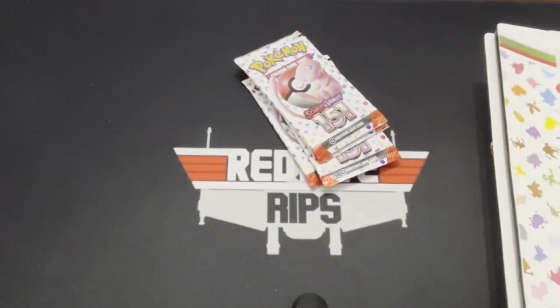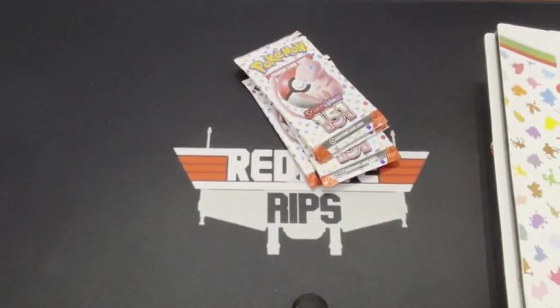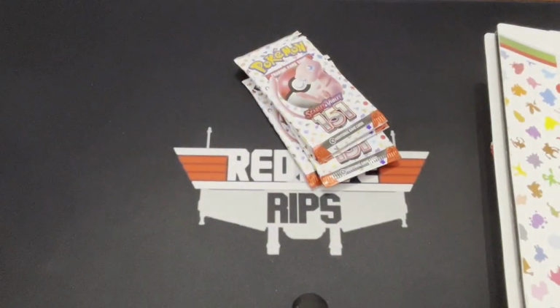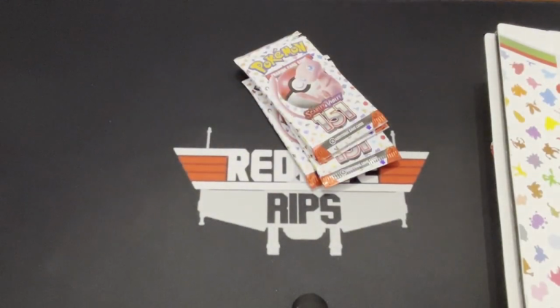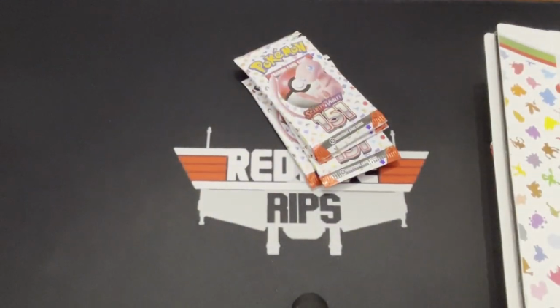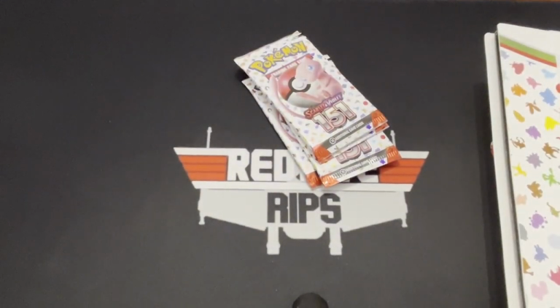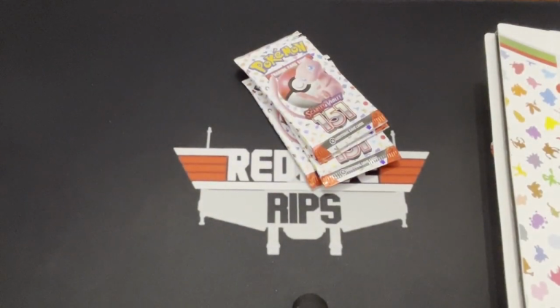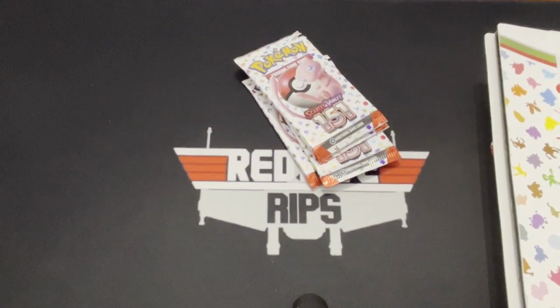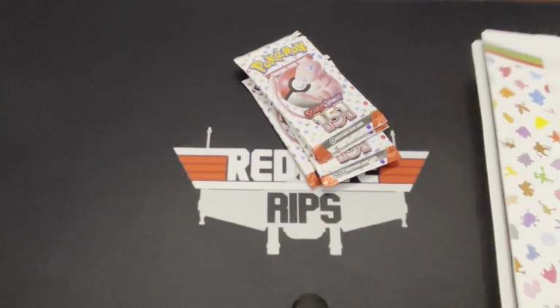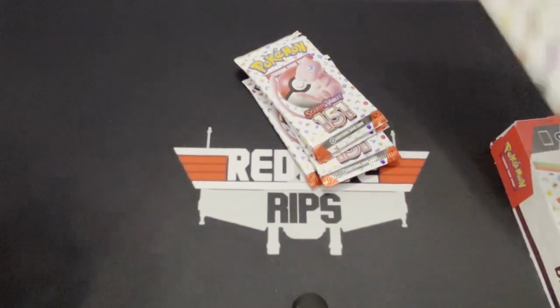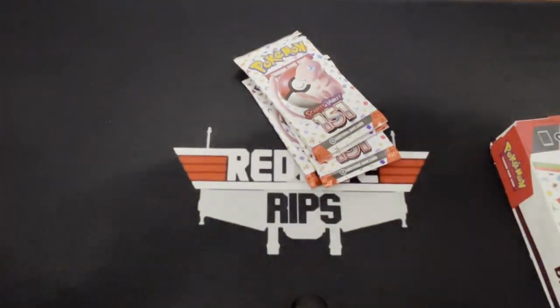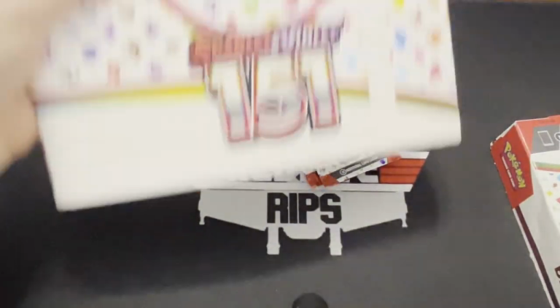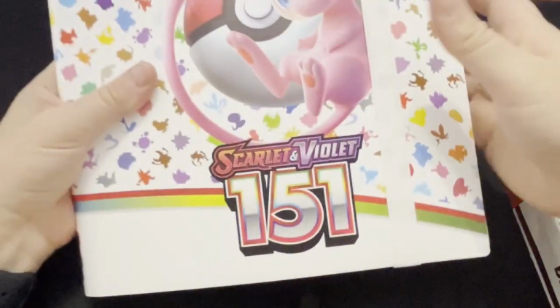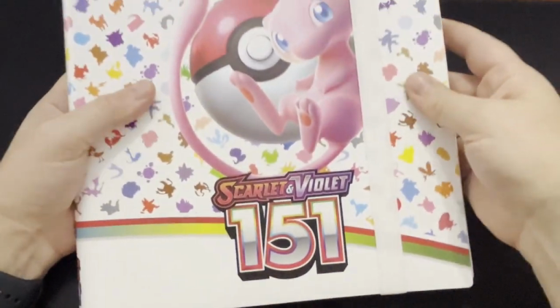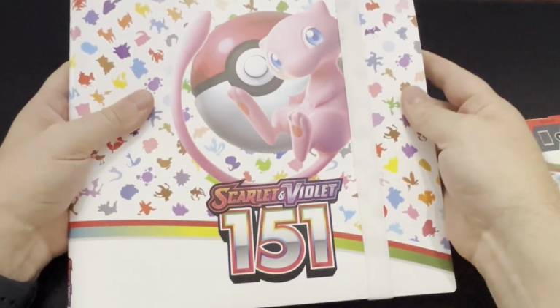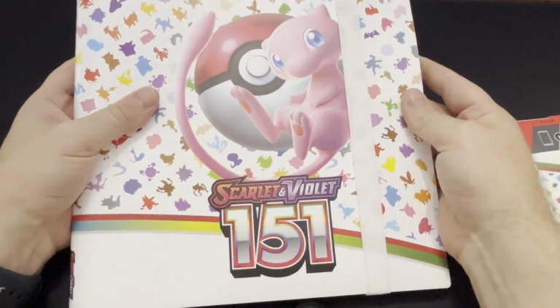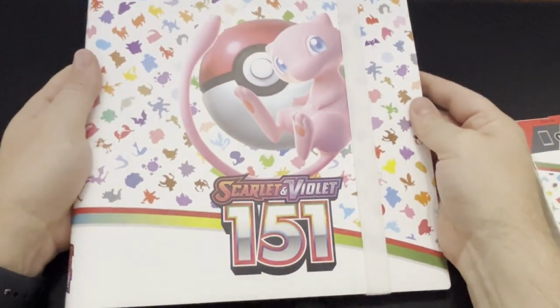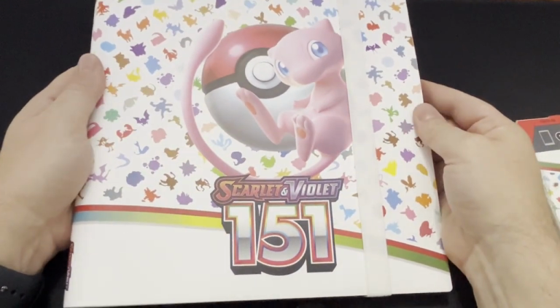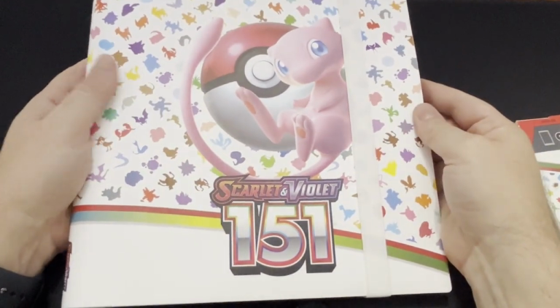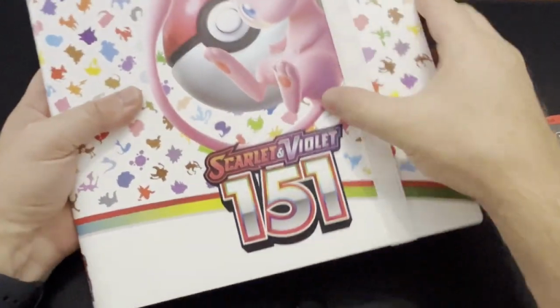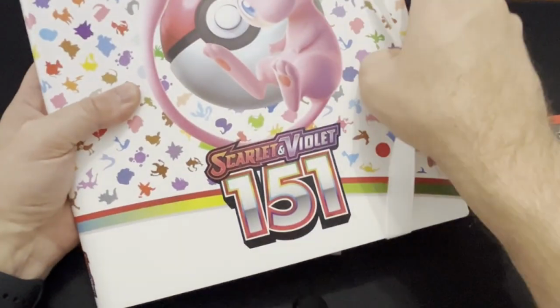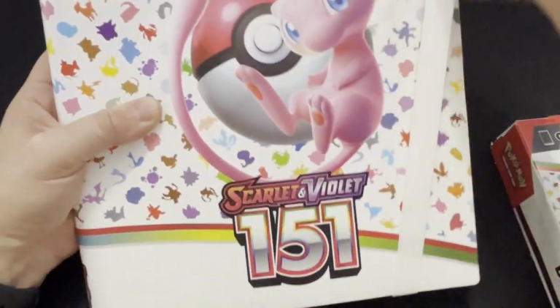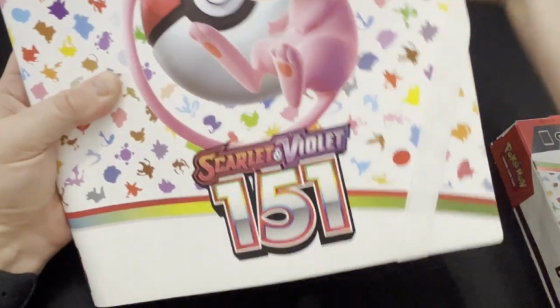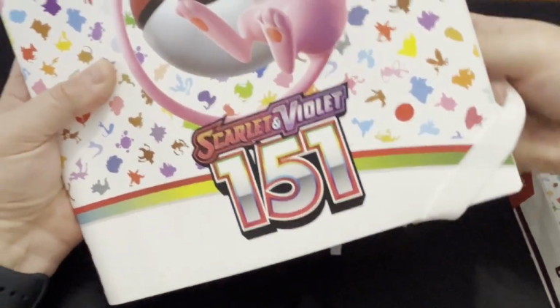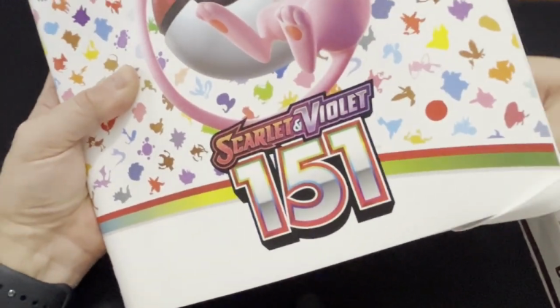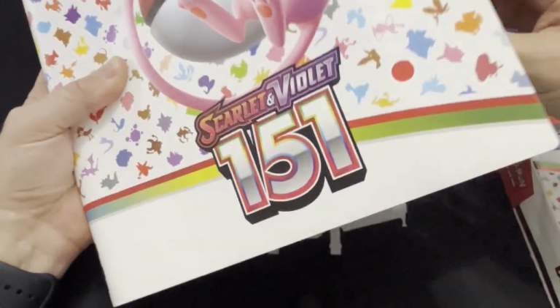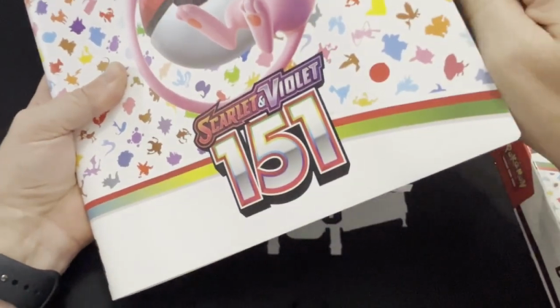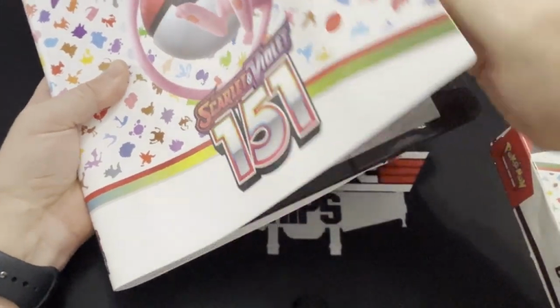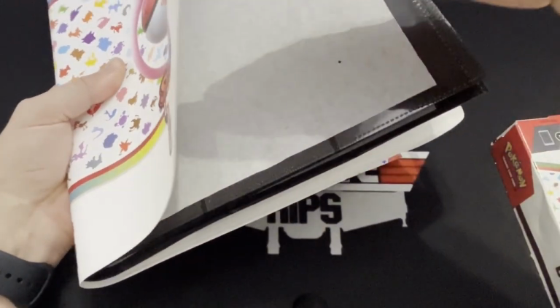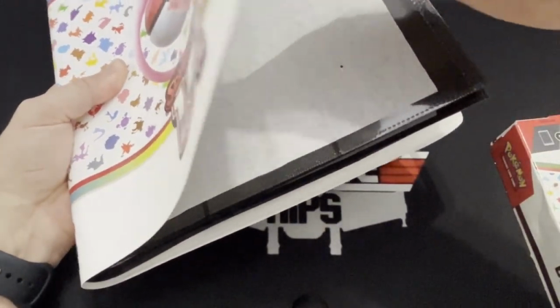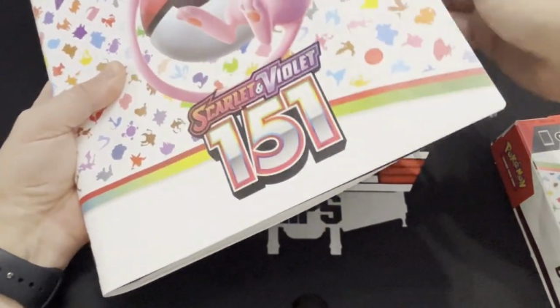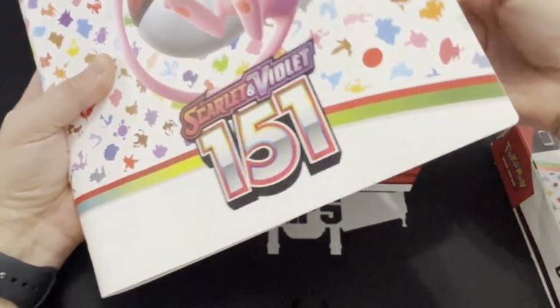I hate how much plastic these sets come with. All right, there's the binder — a very good looking binder. And I'm hoping to fill this bad boy up.